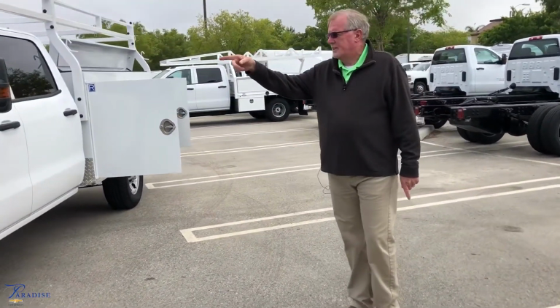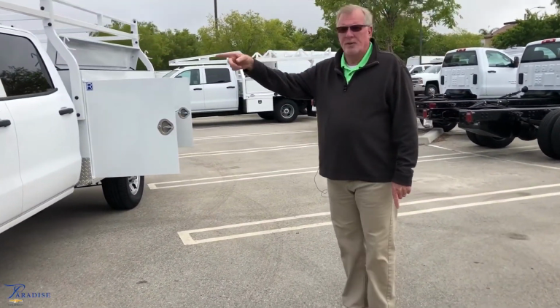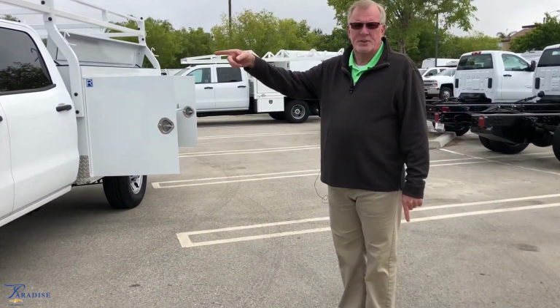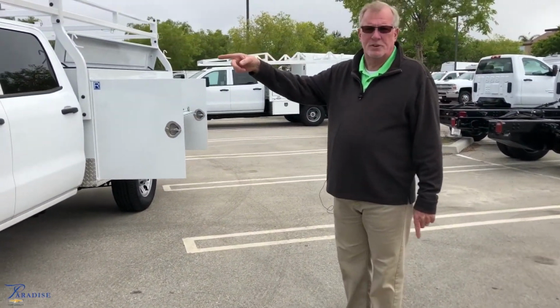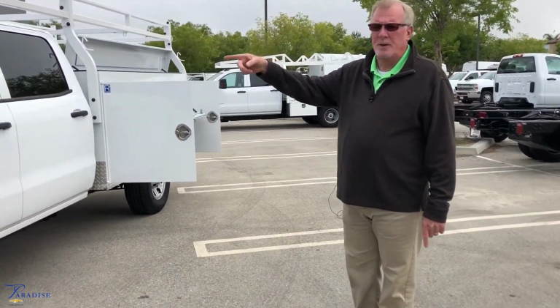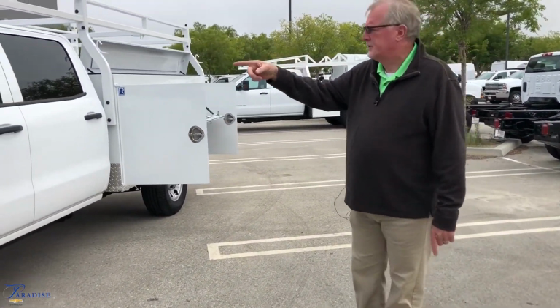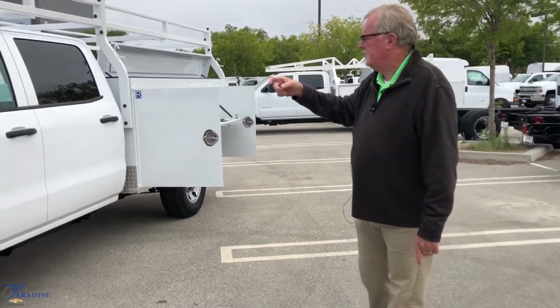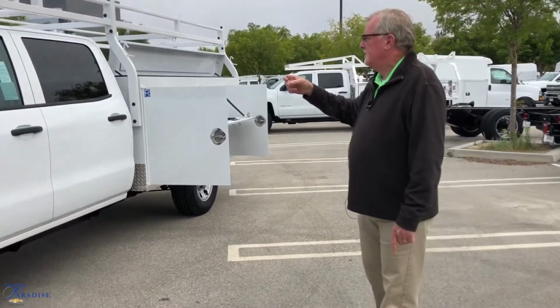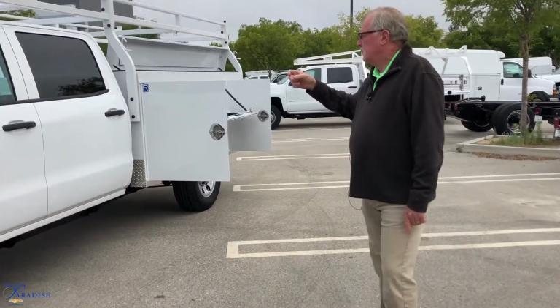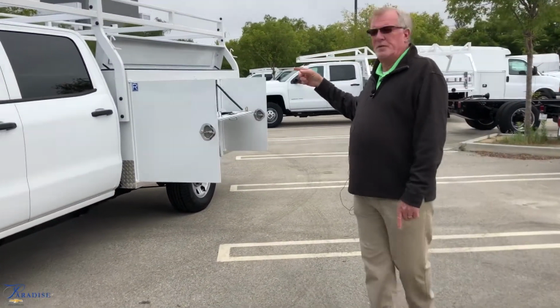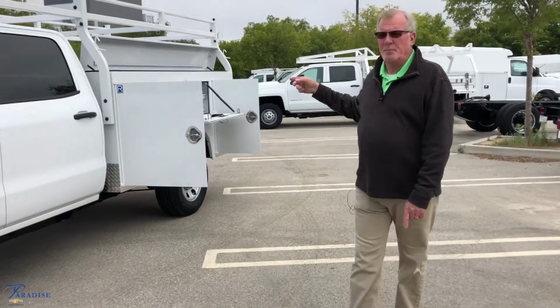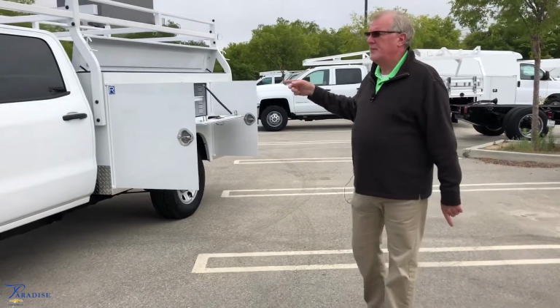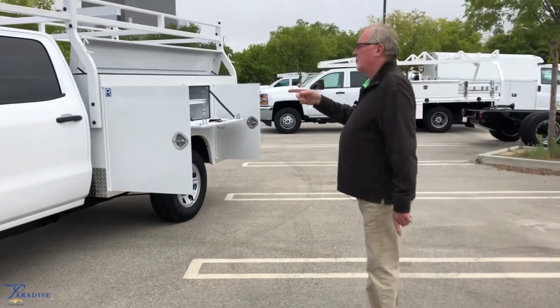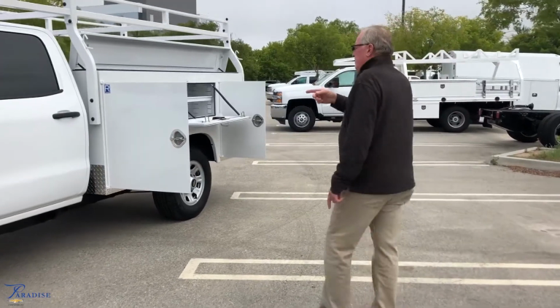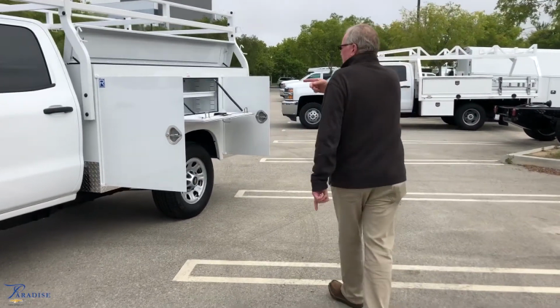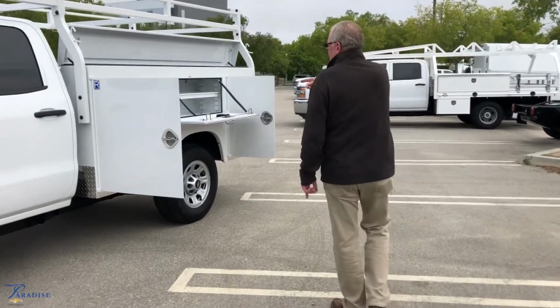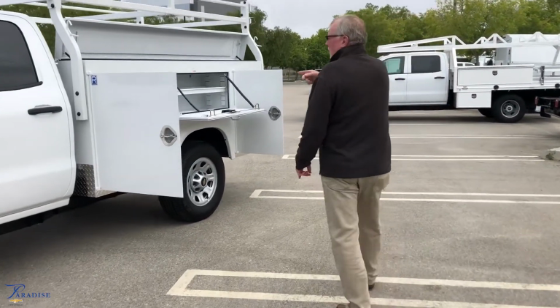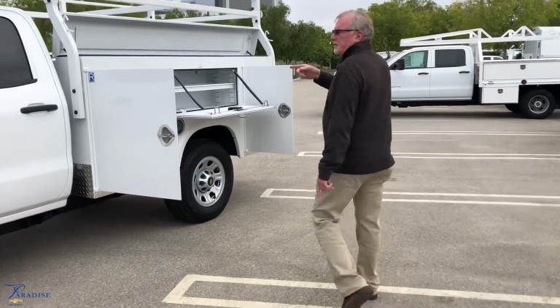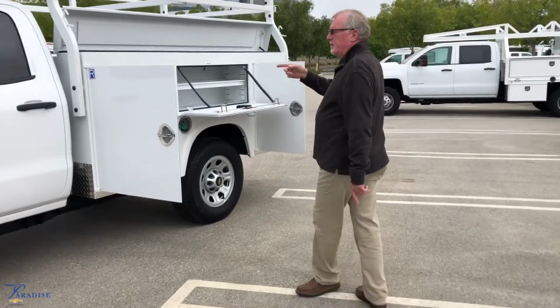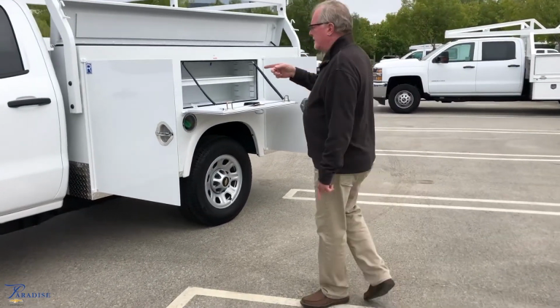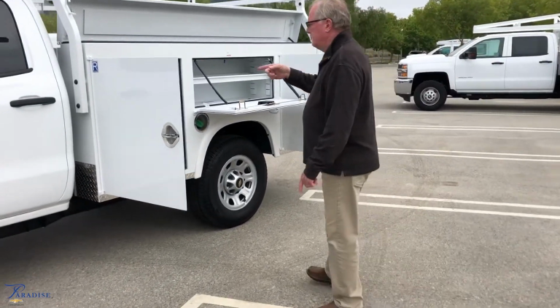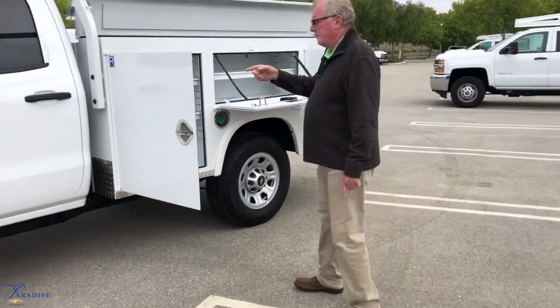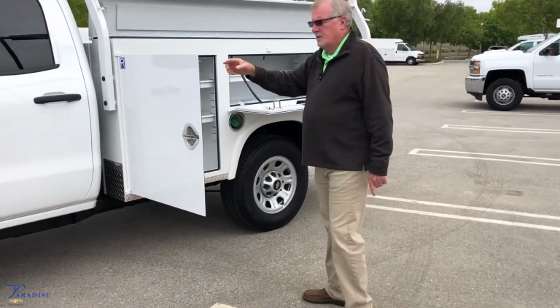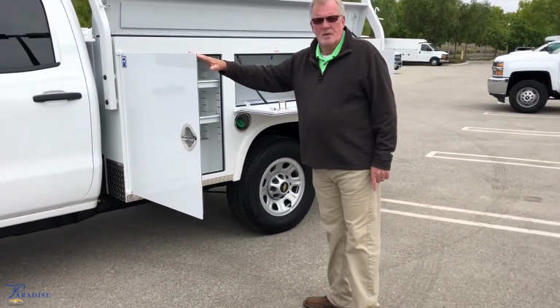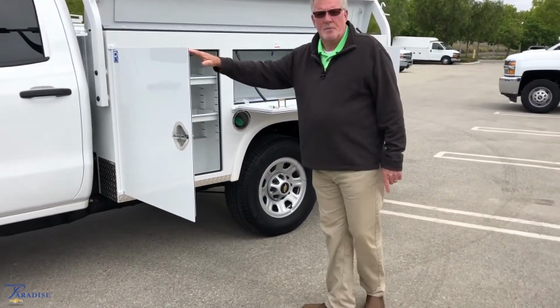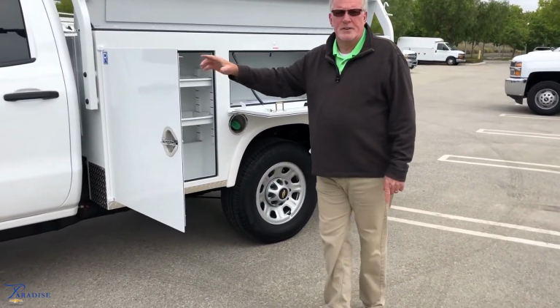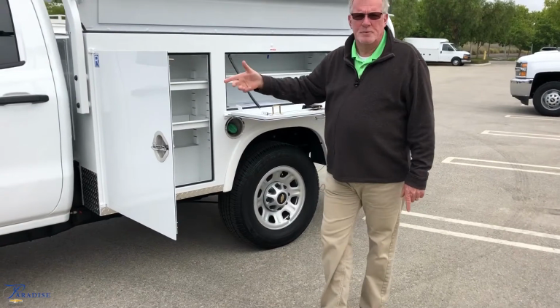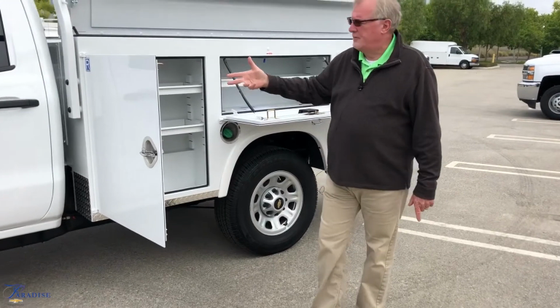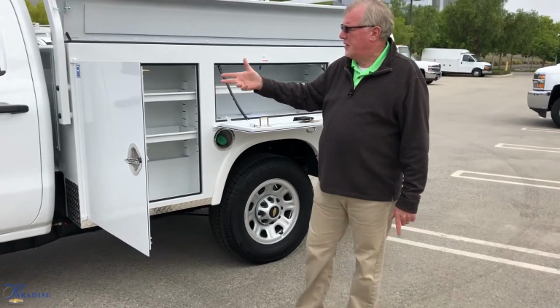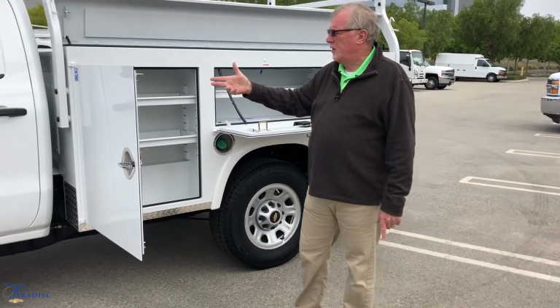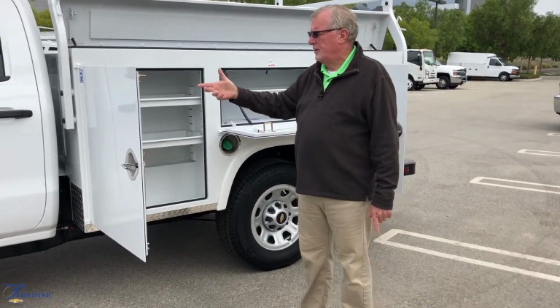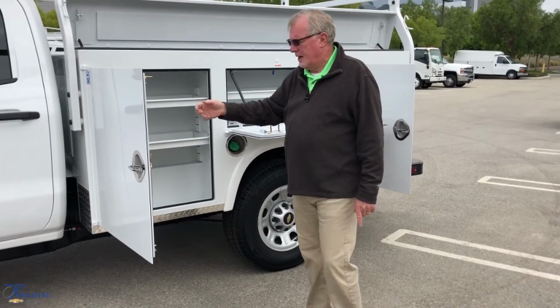The exterior also has your tow mirrors. Moving to the back of the vehicle, it is a Royal Utility Box. Let's go over a couple features and benefits about the Royal Utility Box.